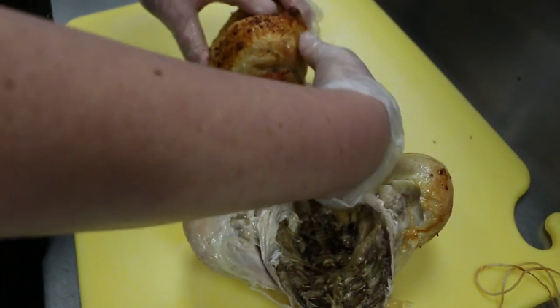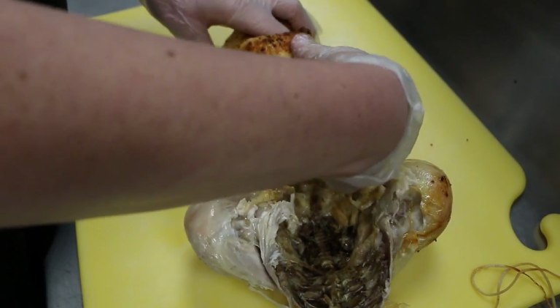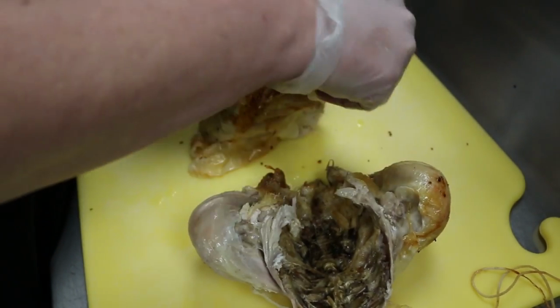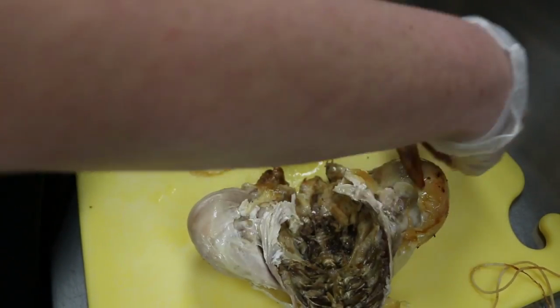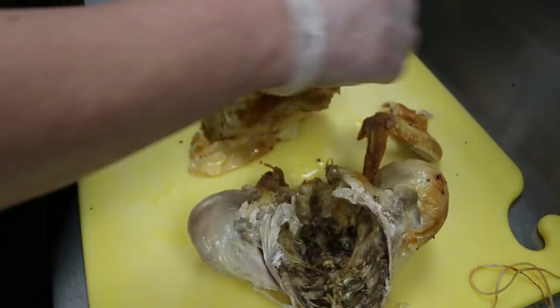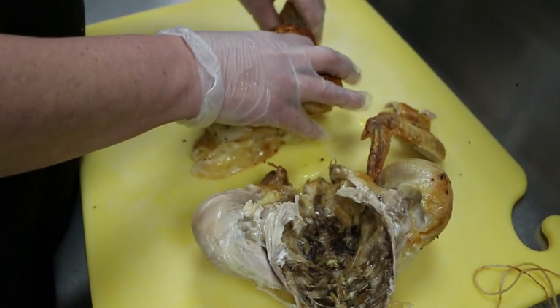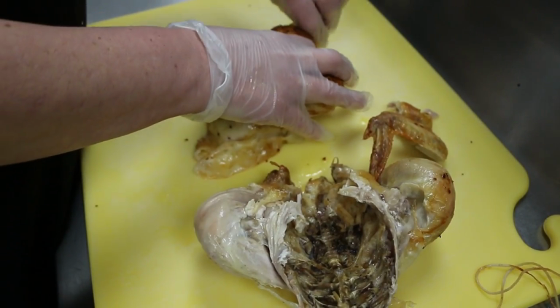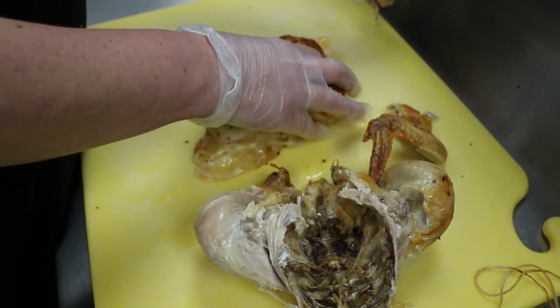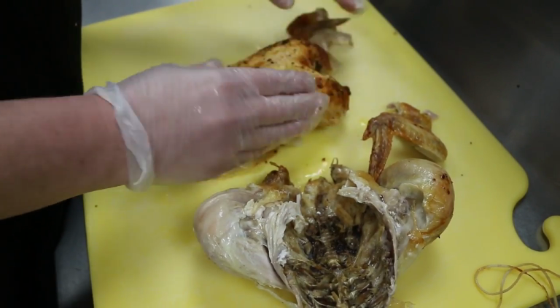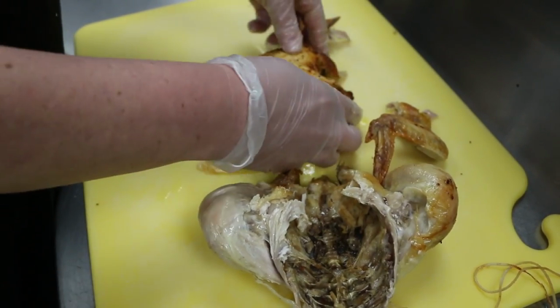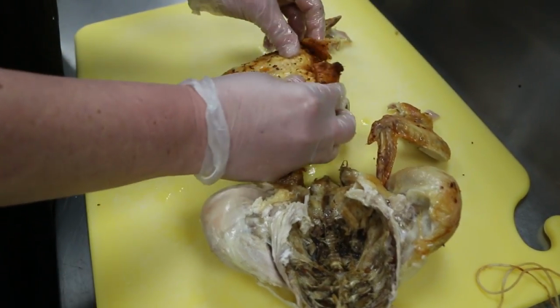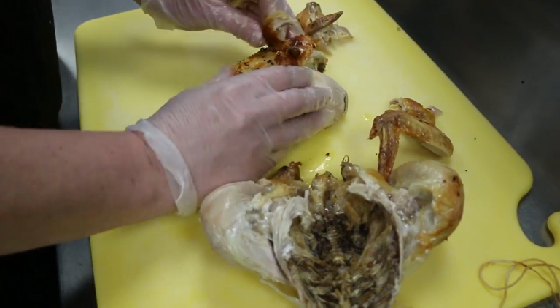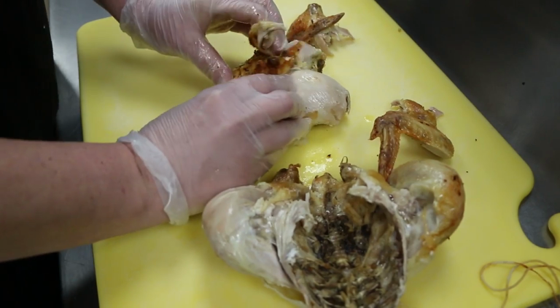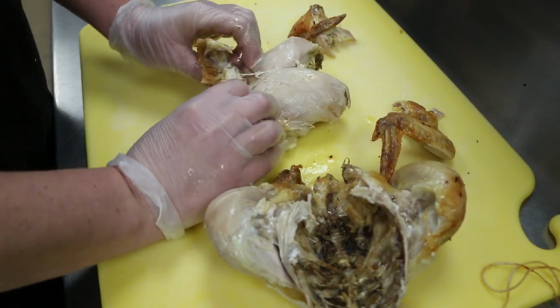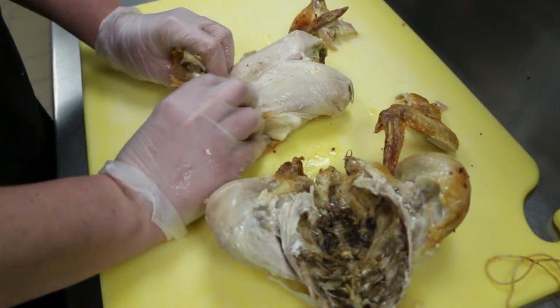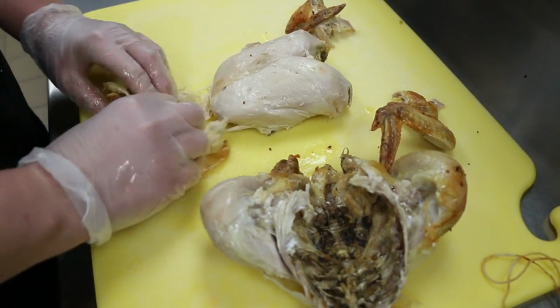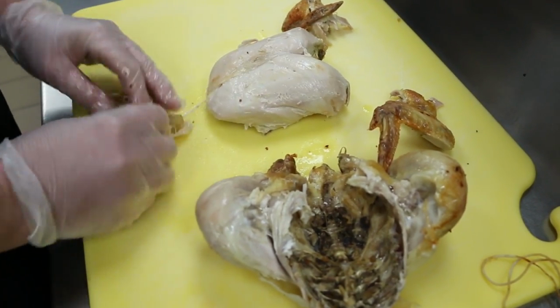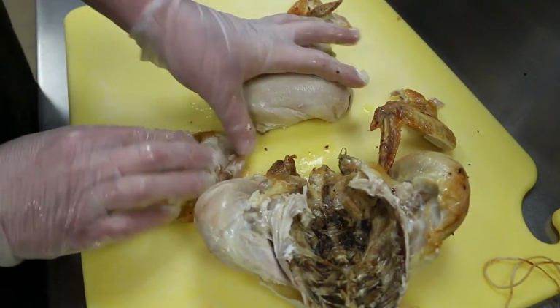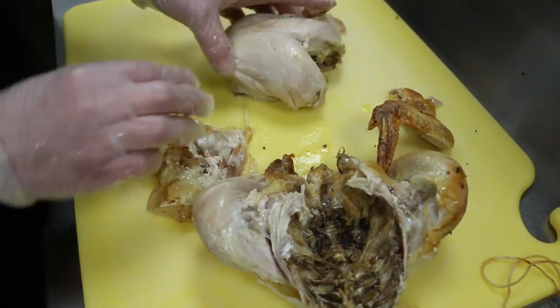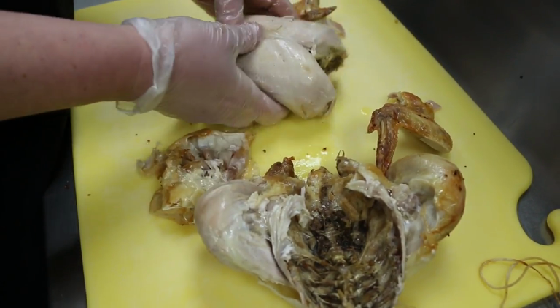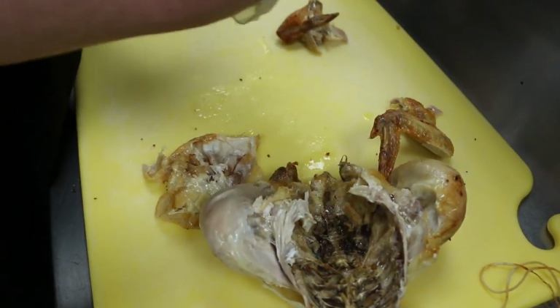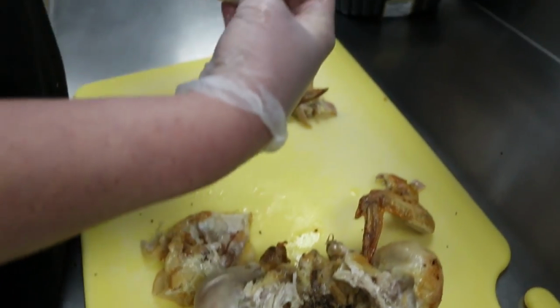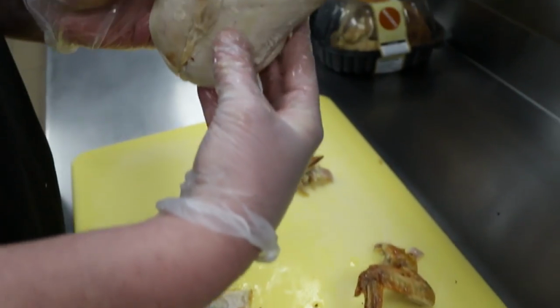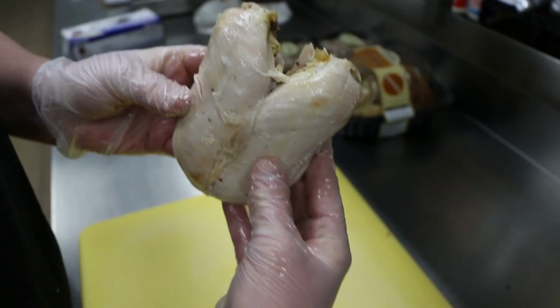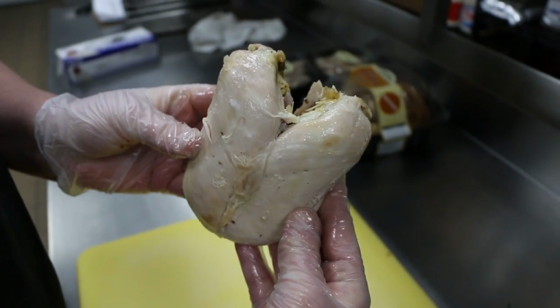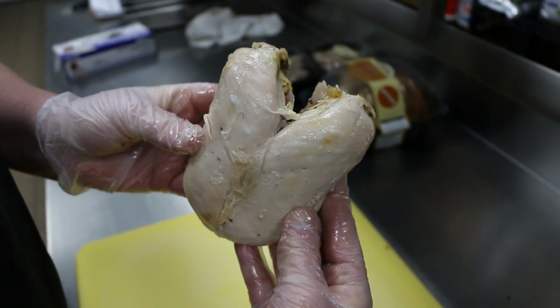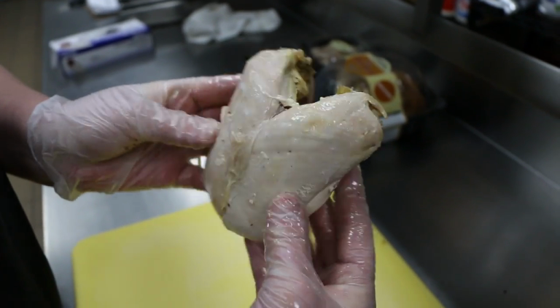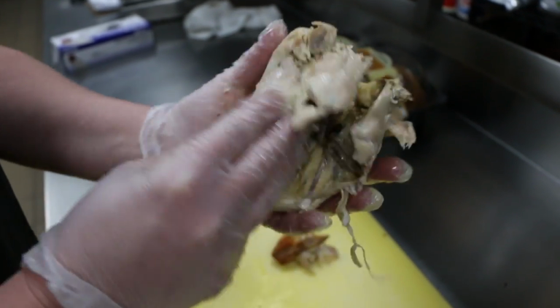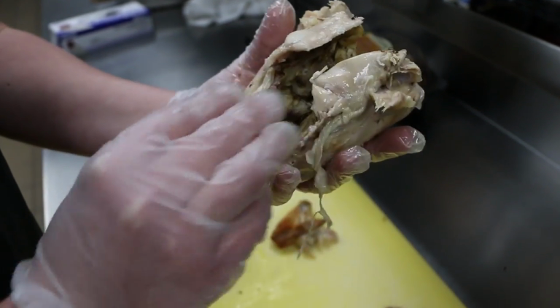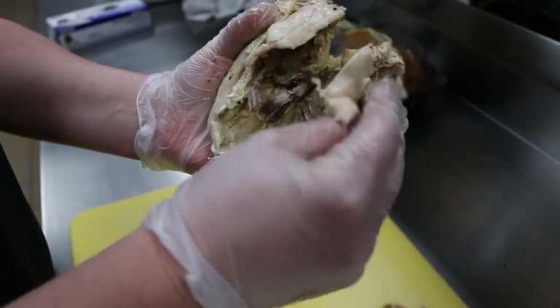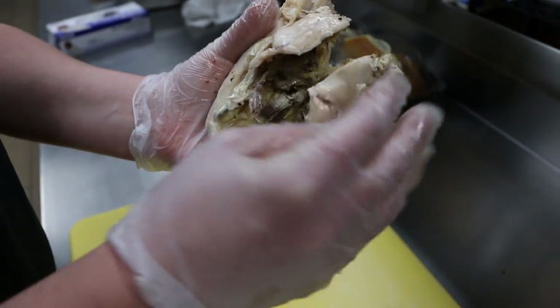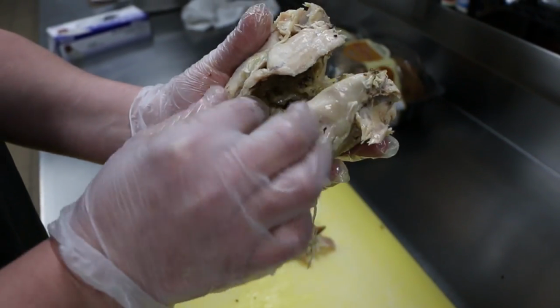Then I pull the wings off, and then I slide the skin right off of it. So then it's going to look like a heart, and you'll have your little bones in the back.